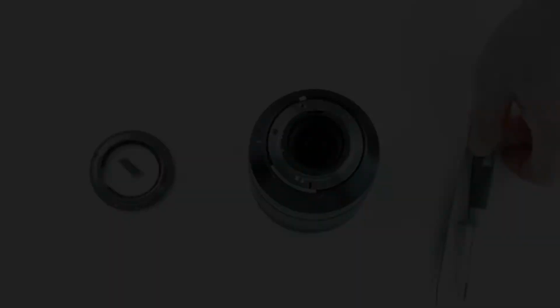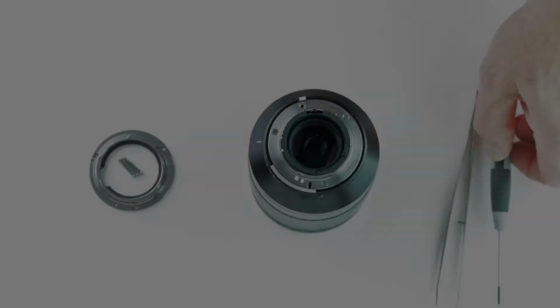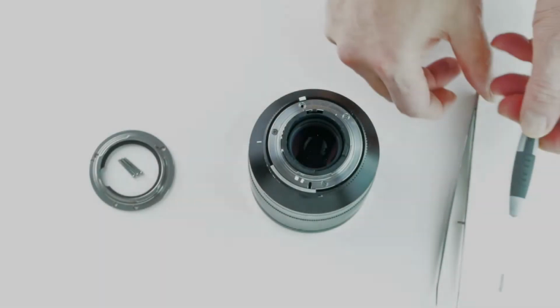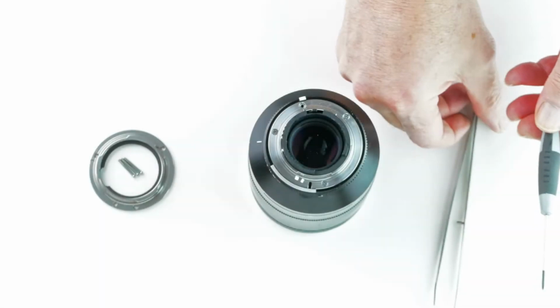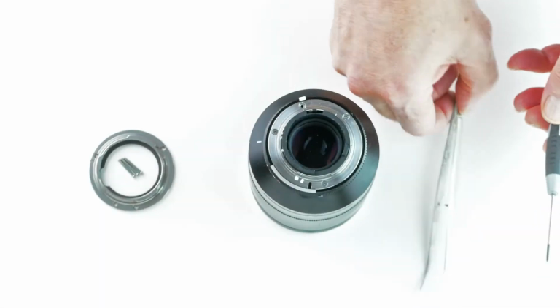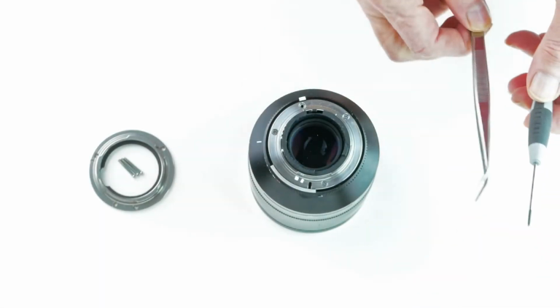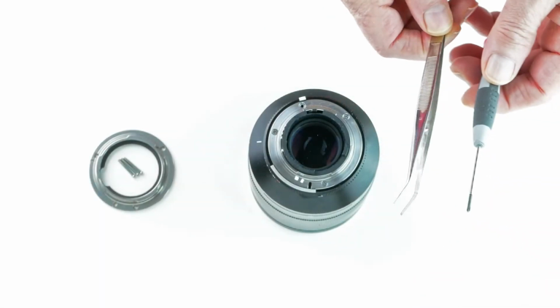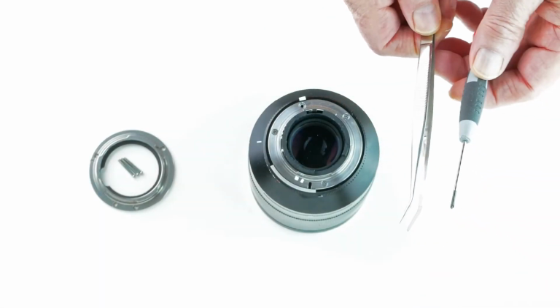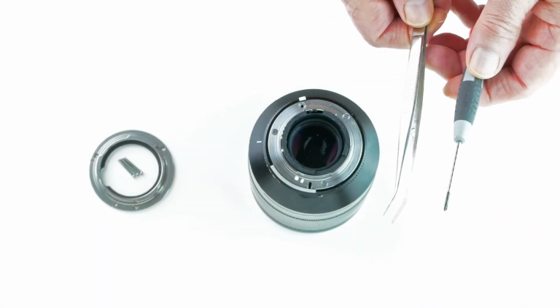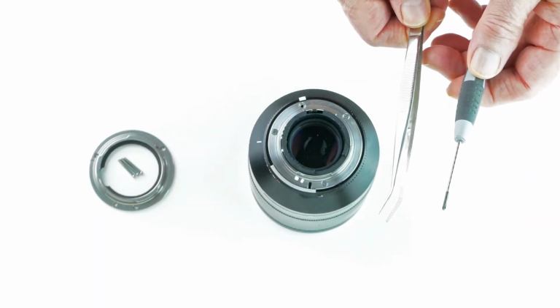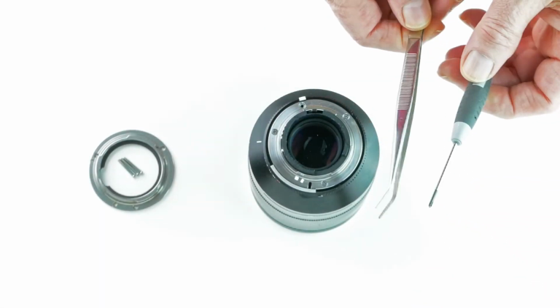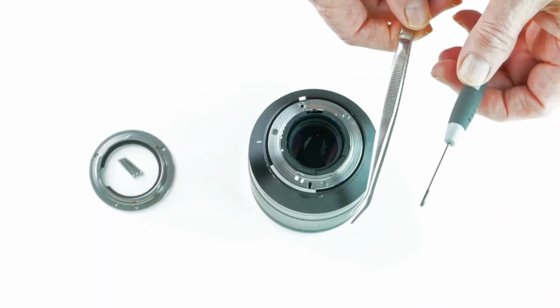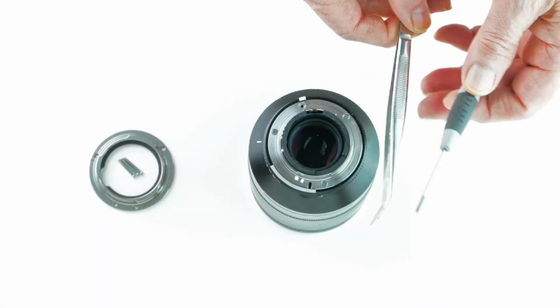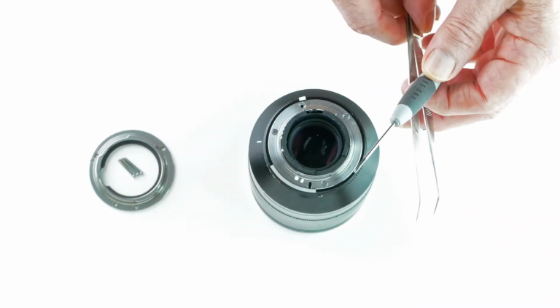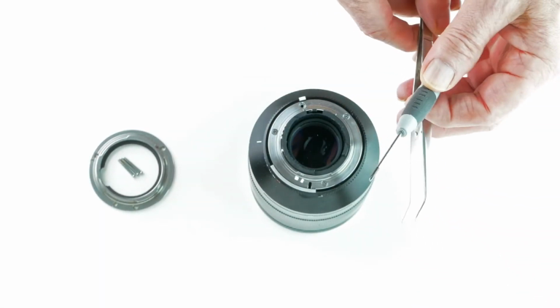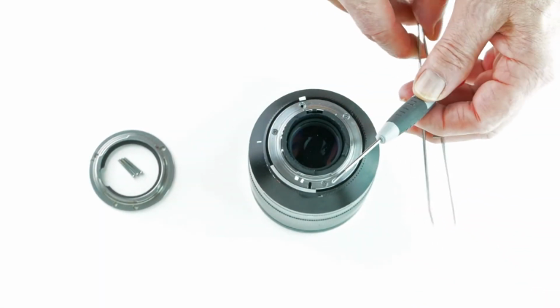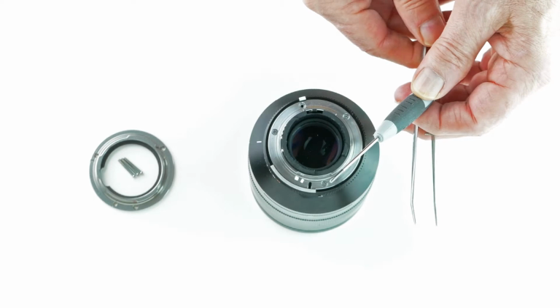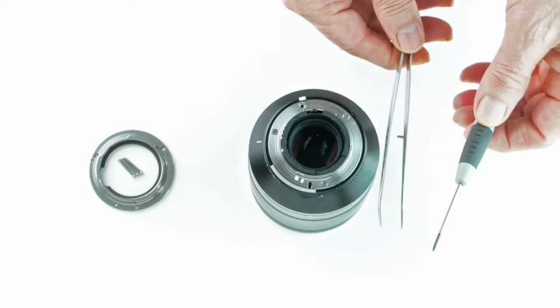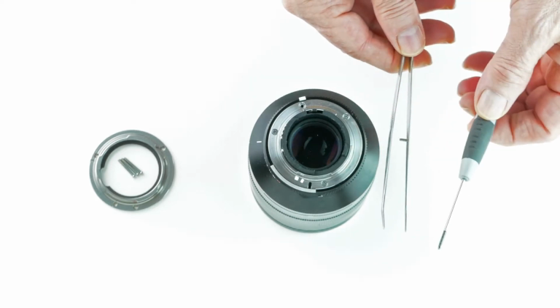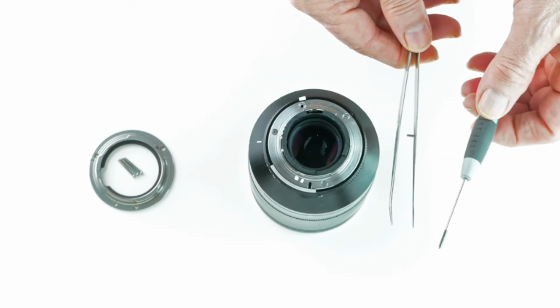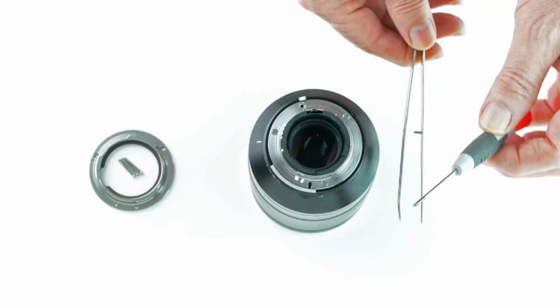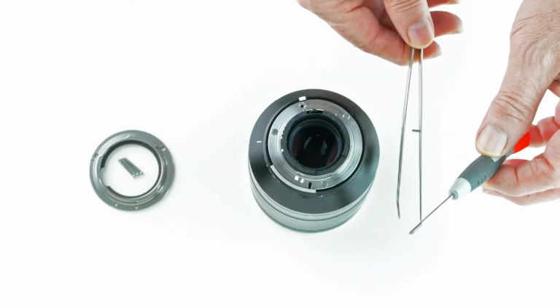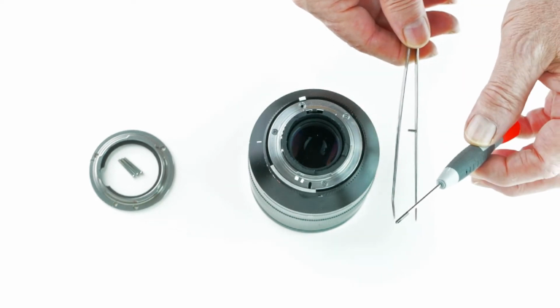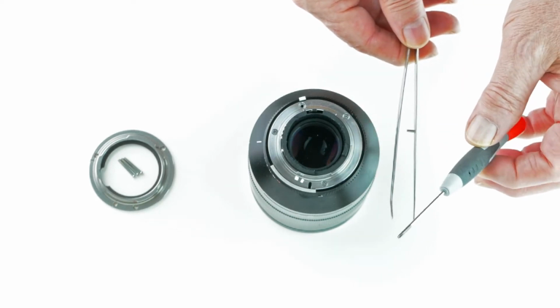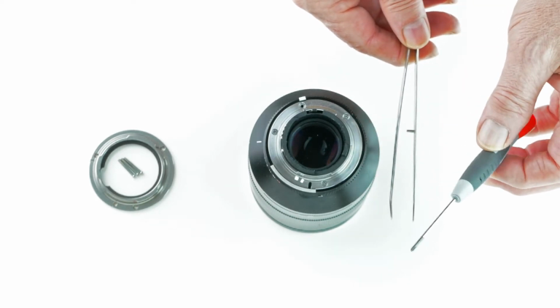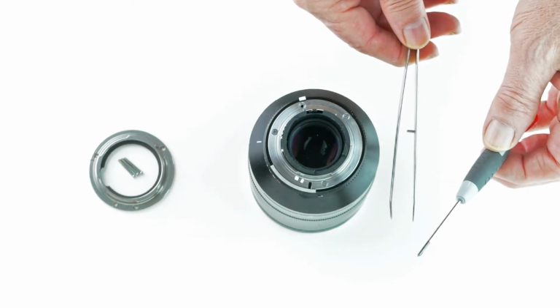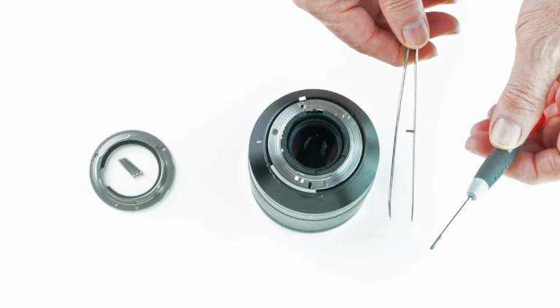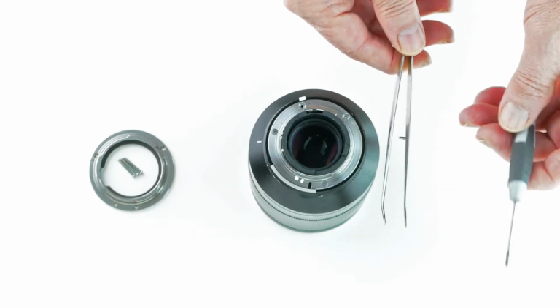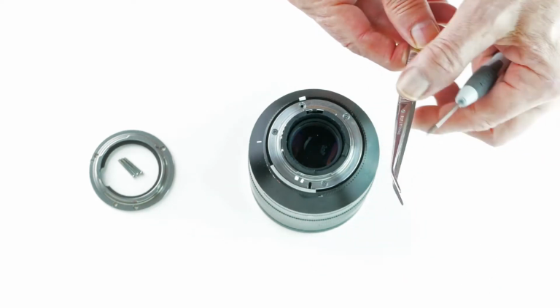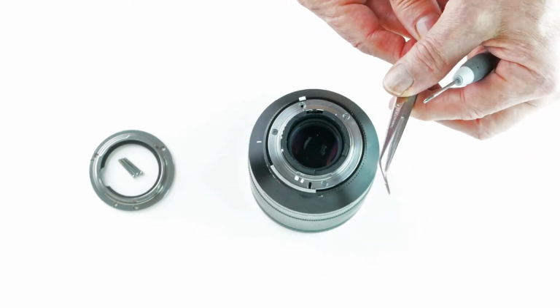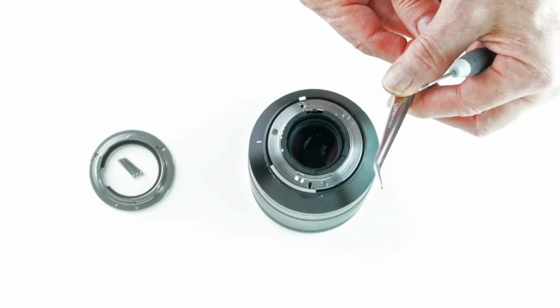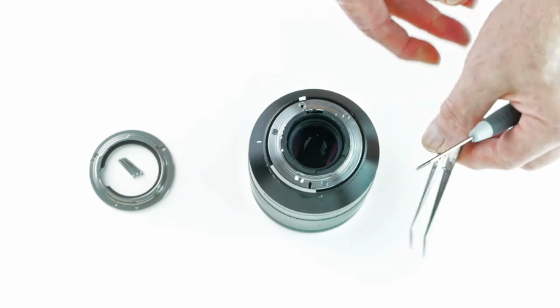In terms of tools, what I will use for this particular lens mount replacement is a Phillips head screwdriver and tweezers.